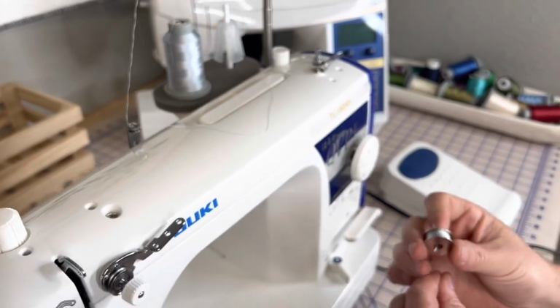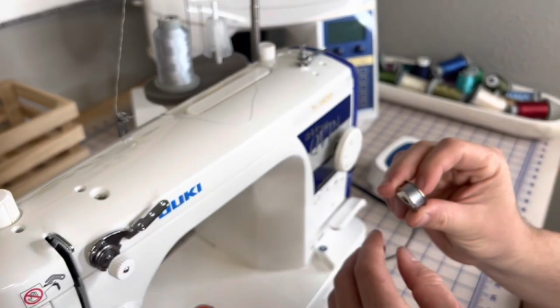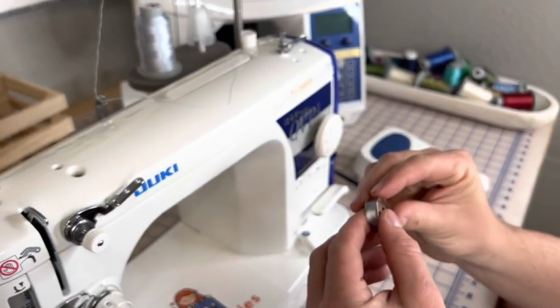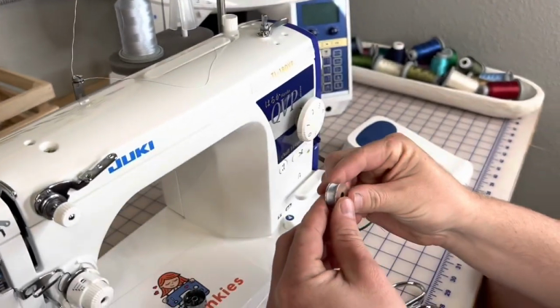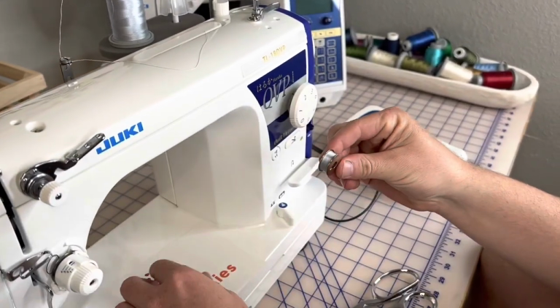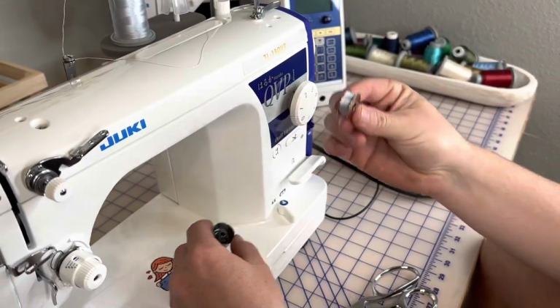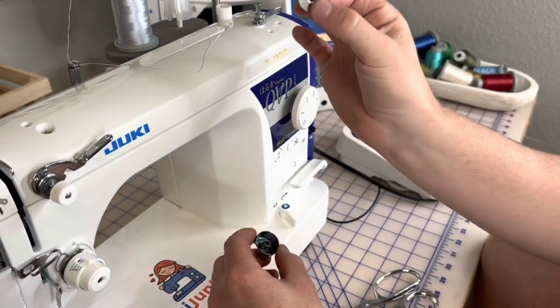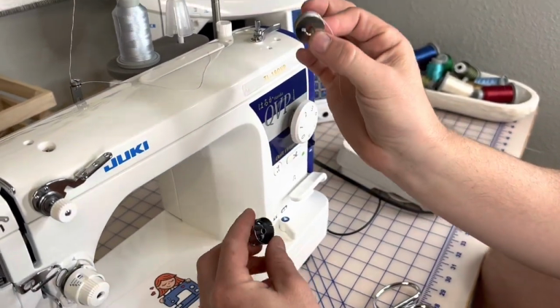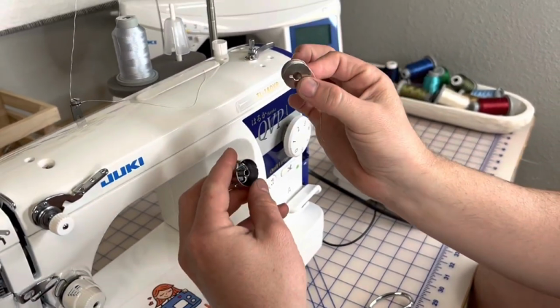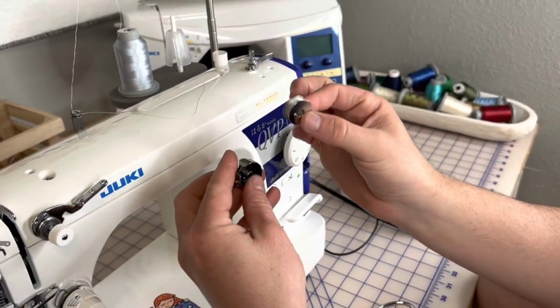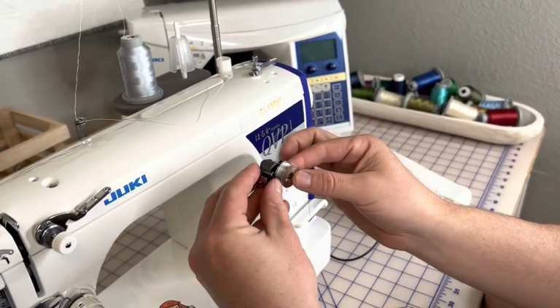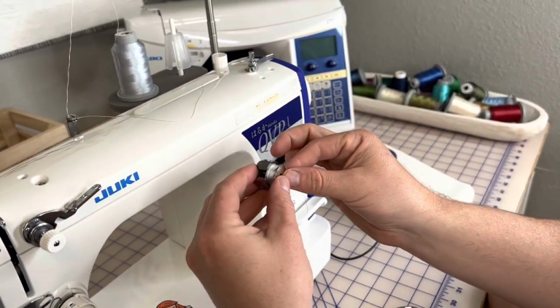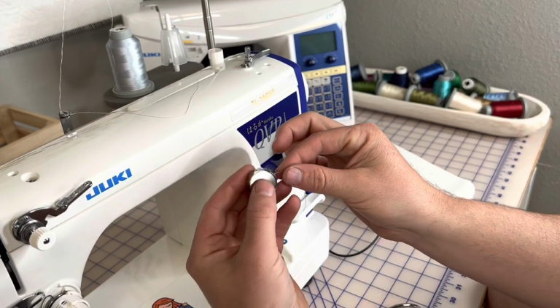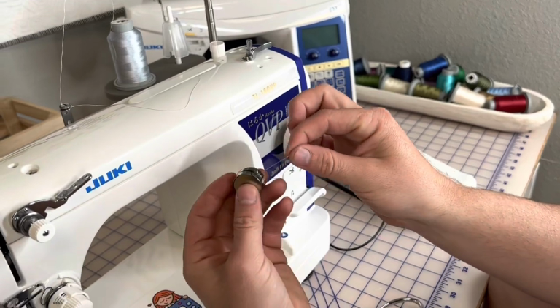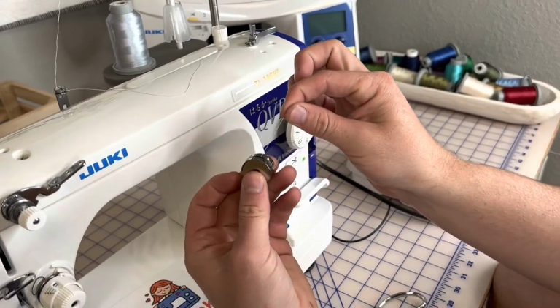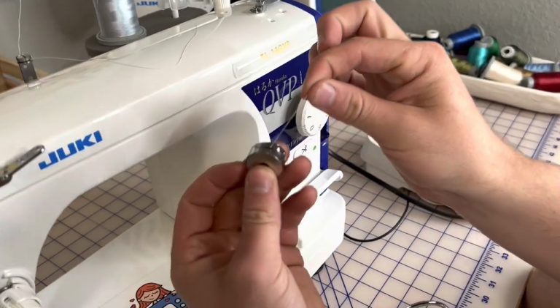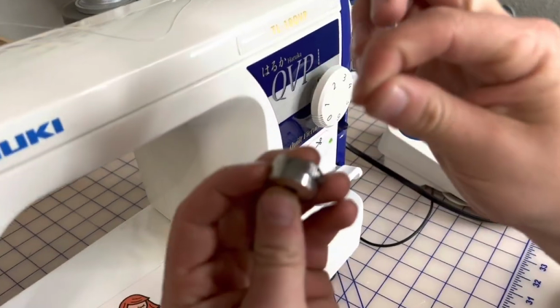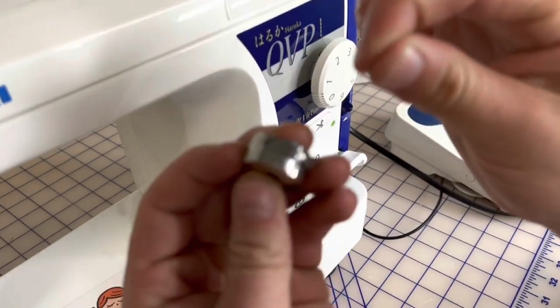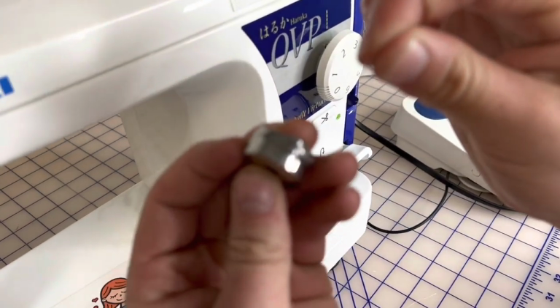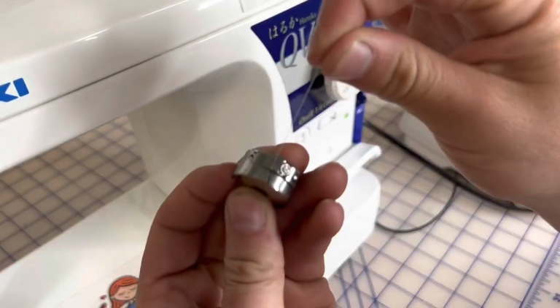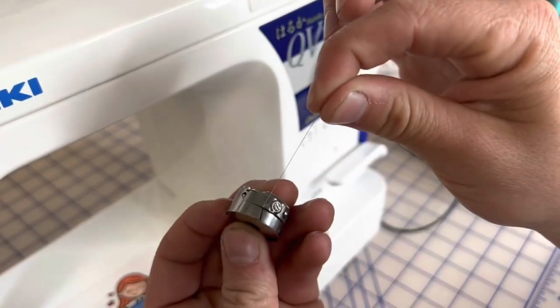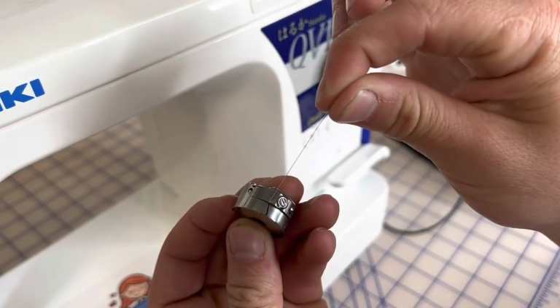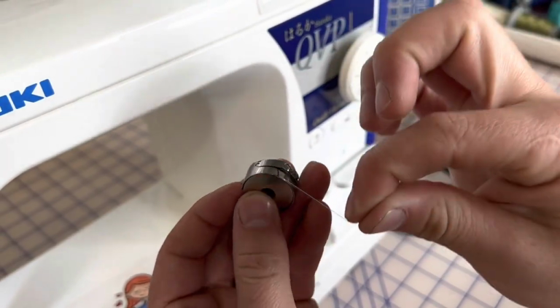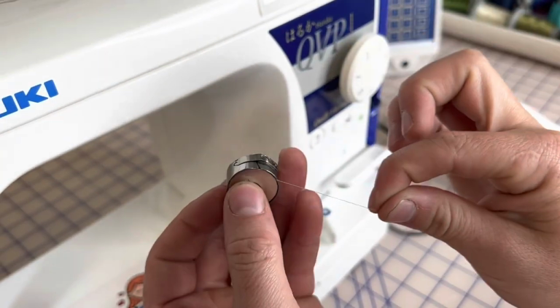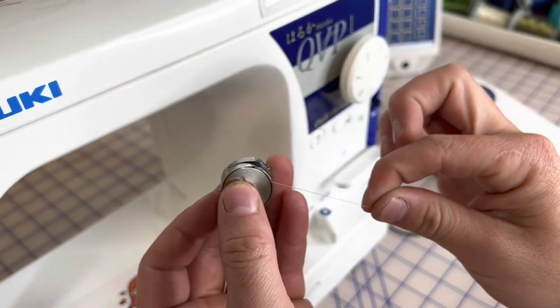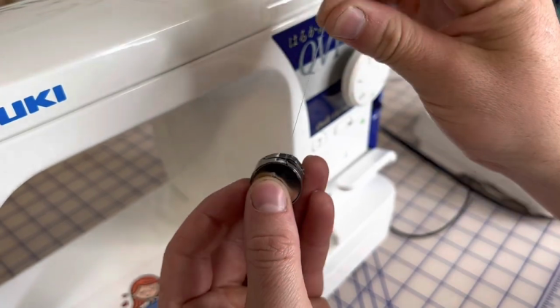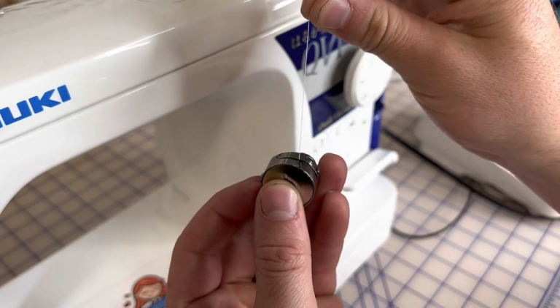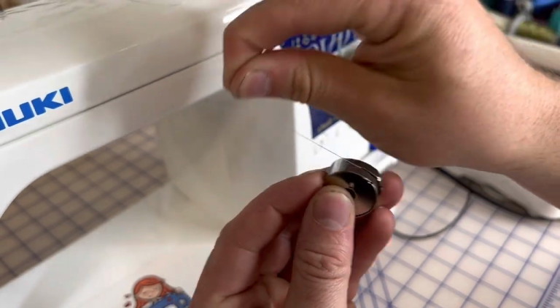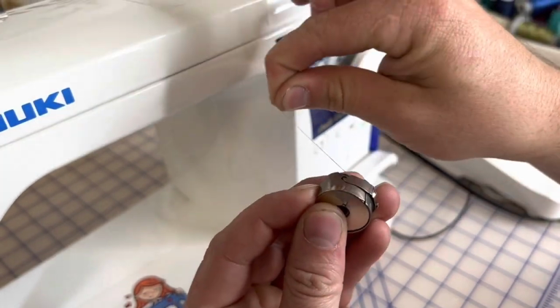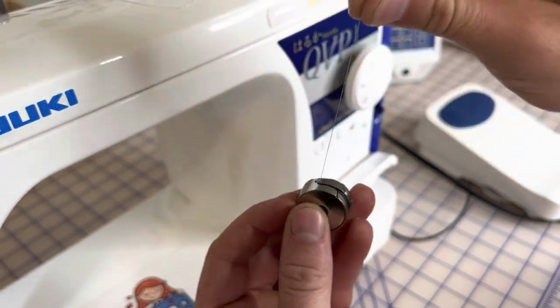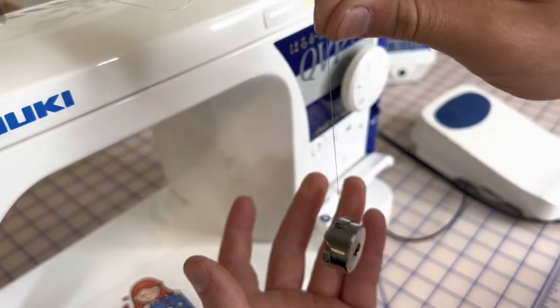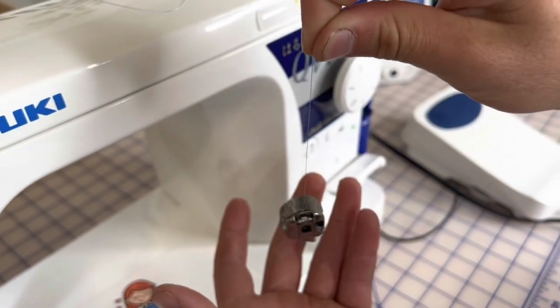Now you're just going to go ahead and put this in your bobbin case with the thread going down from the right side, put it in here, pull up, click it in that little slot. Pull up, click in the slot, go around and we're good to go.